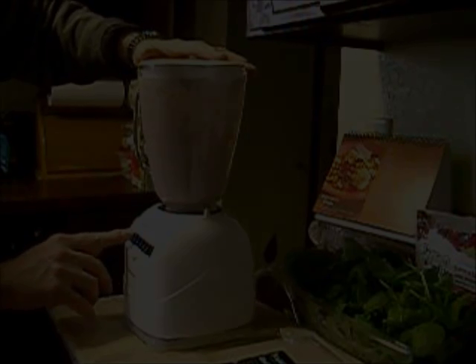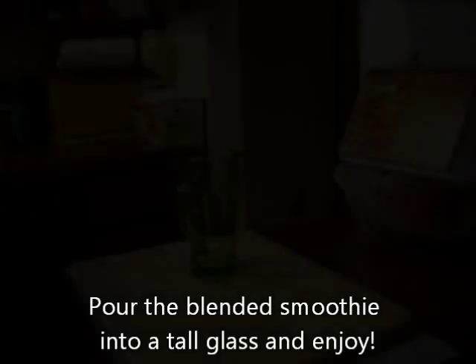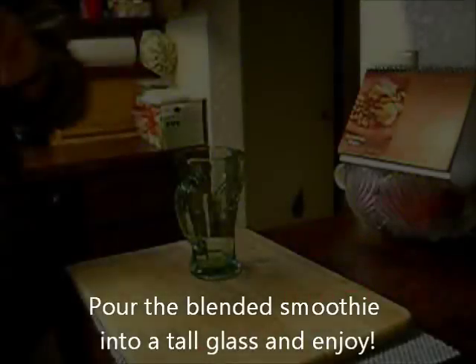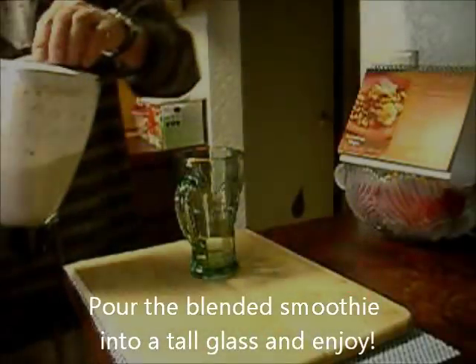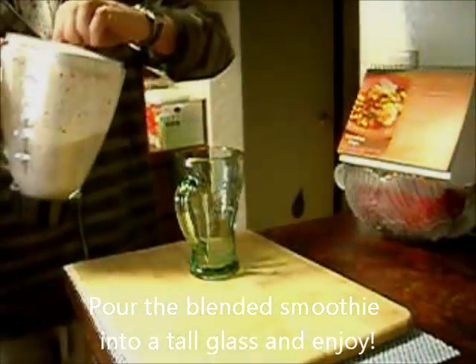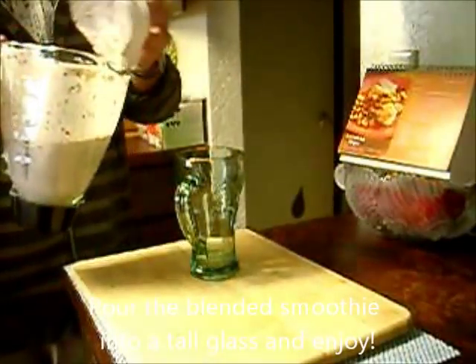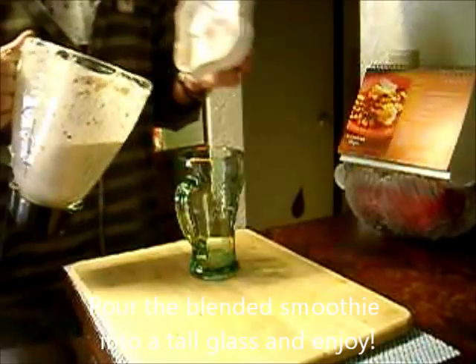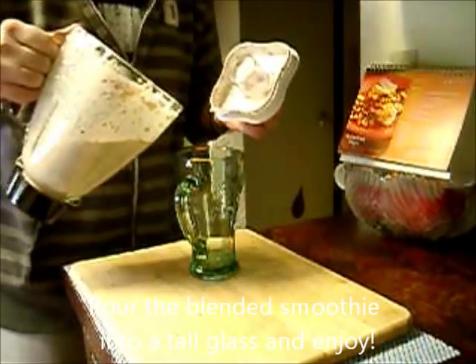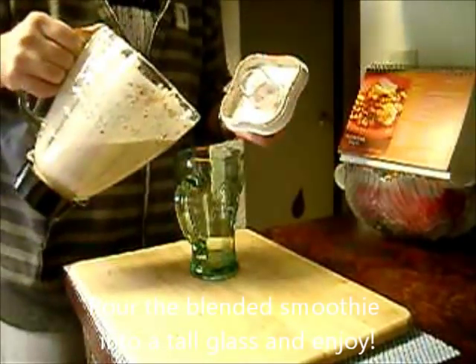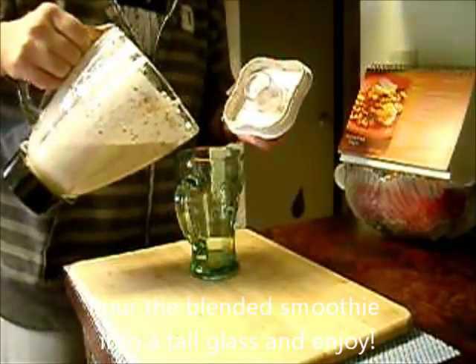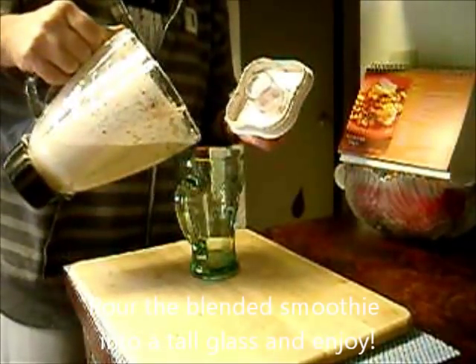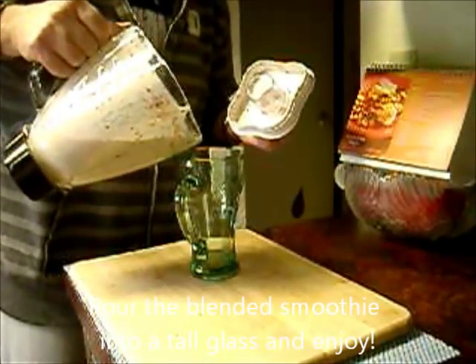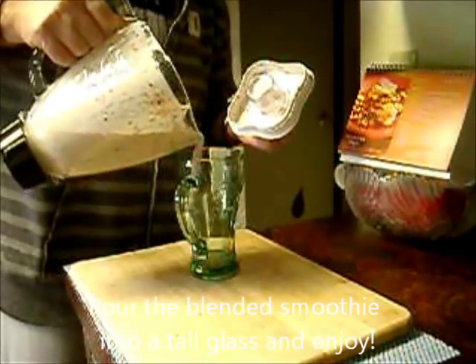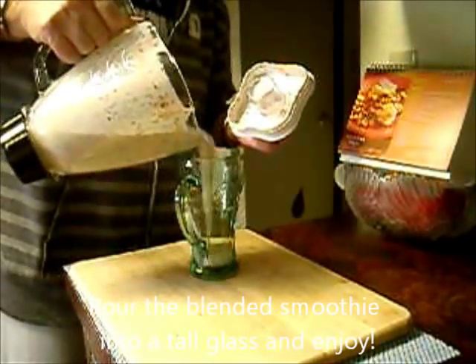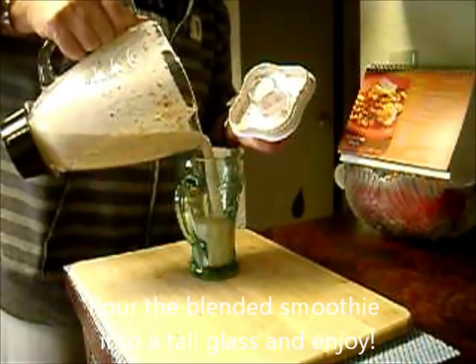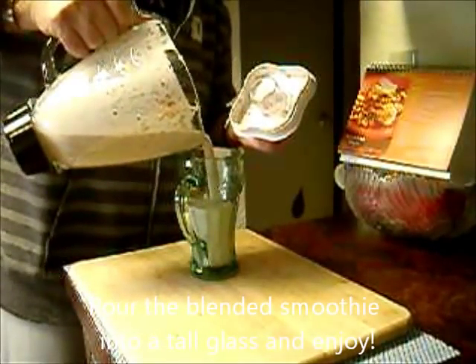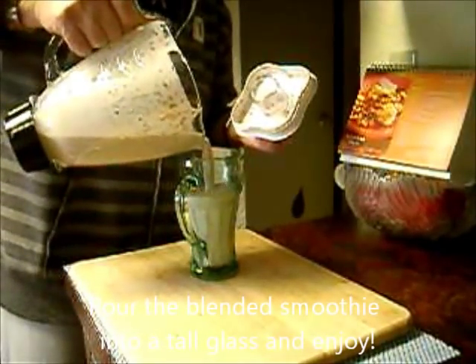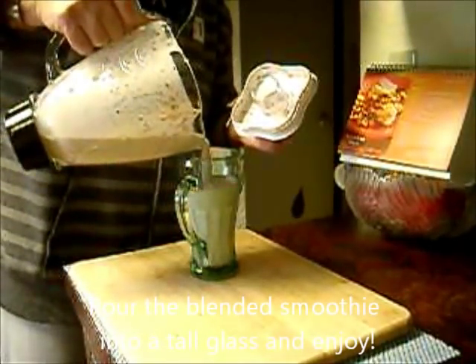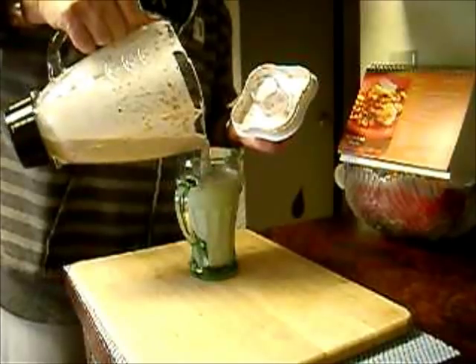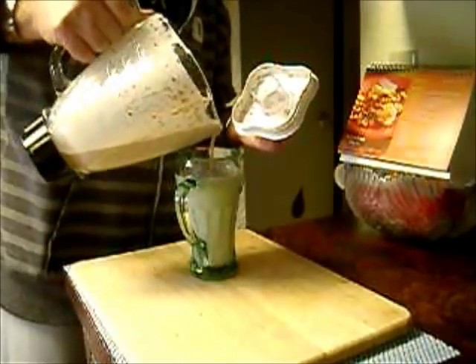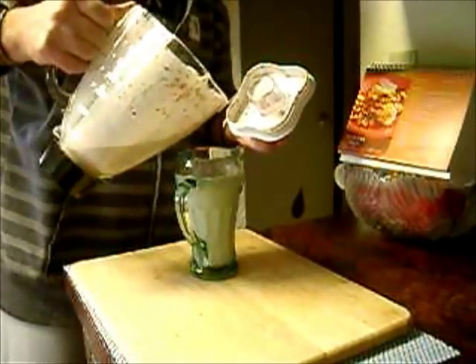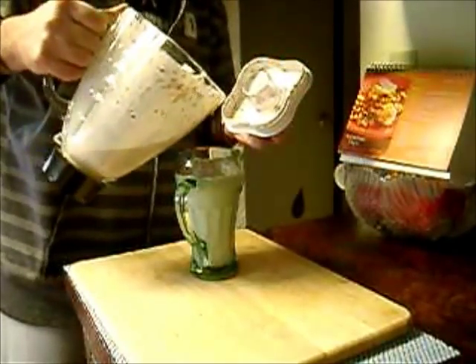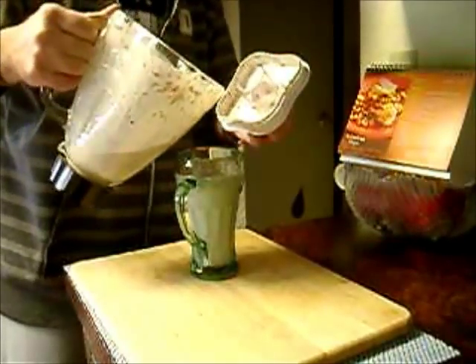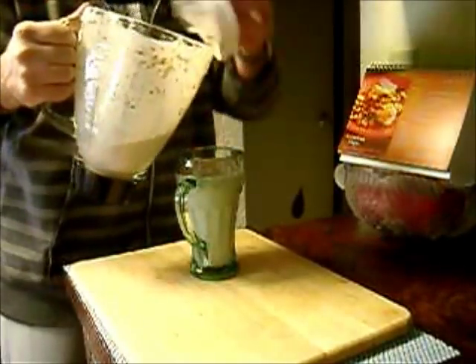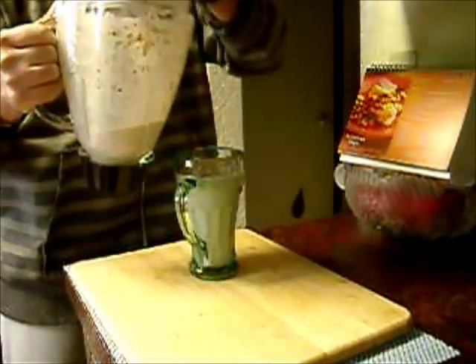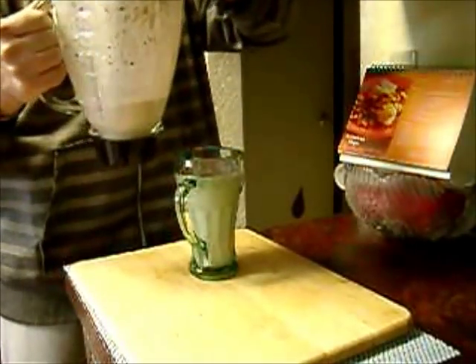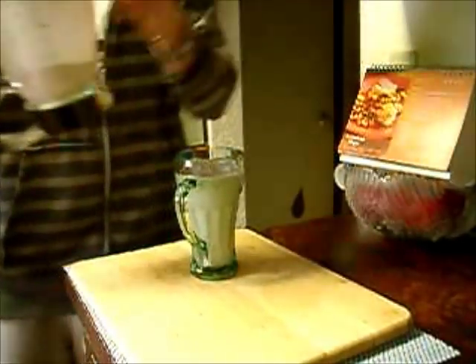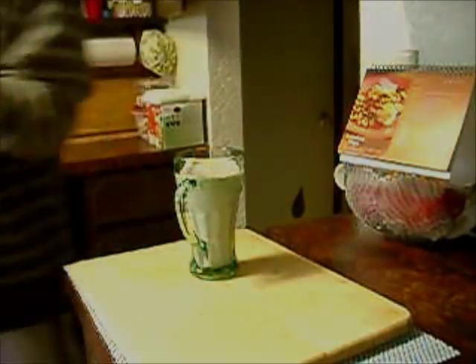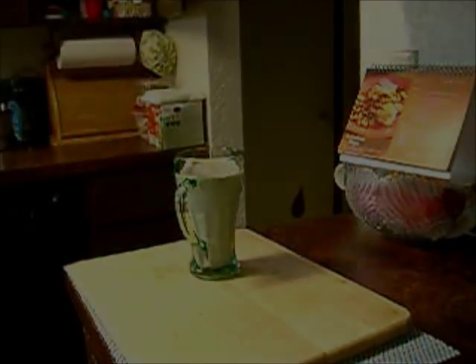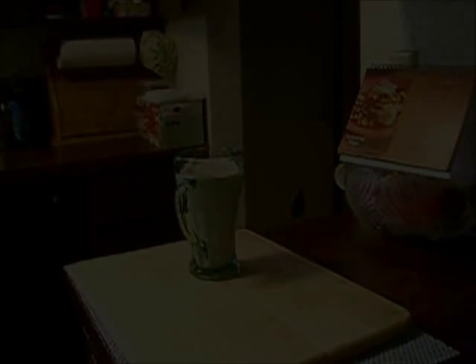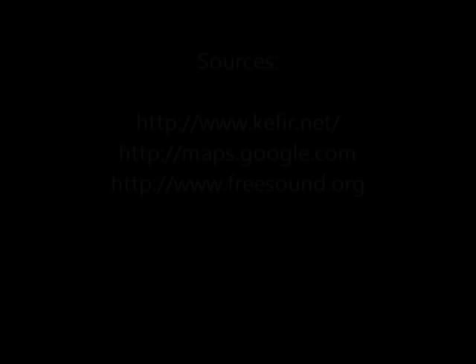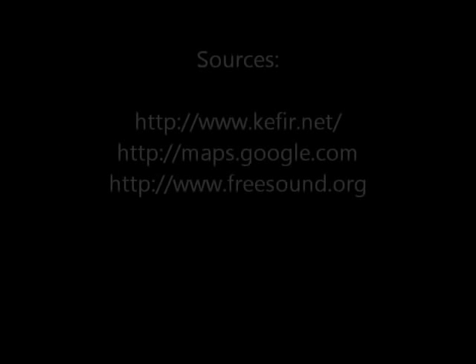Blend it till smooth. Pour the blended smoothie into a tall glass and enjoy — chilled or fresh. Either way, it's delicious and very healthy. Enjoy!